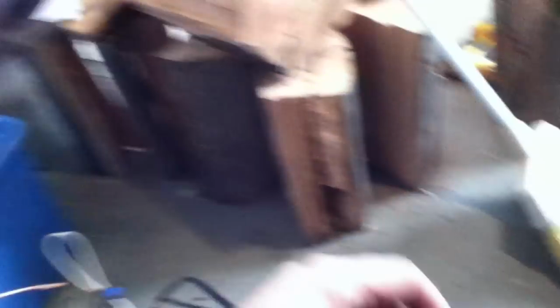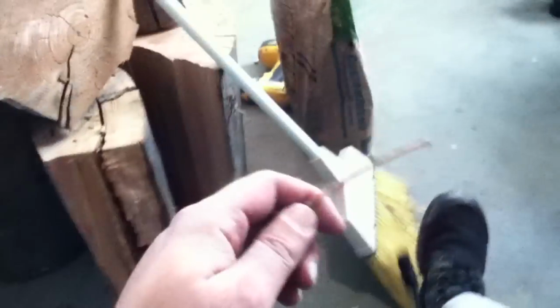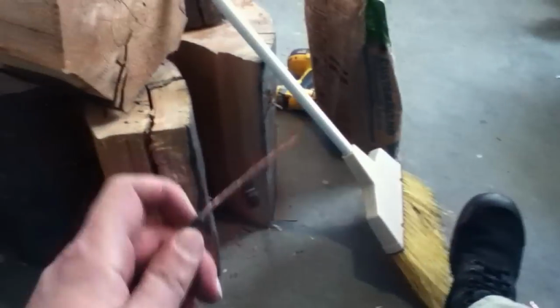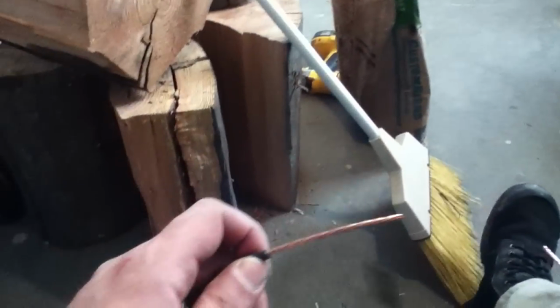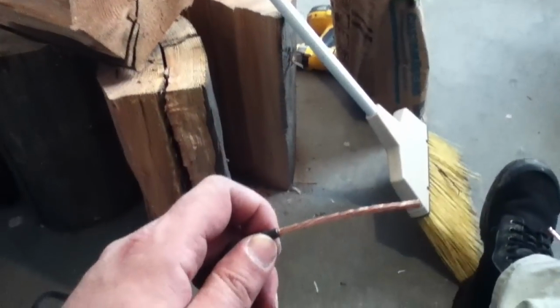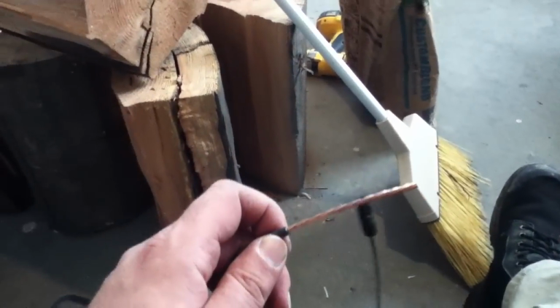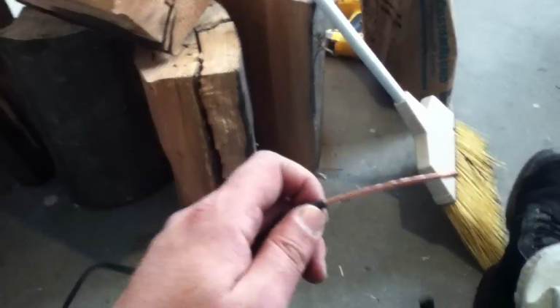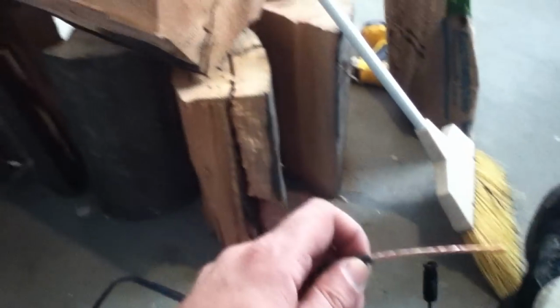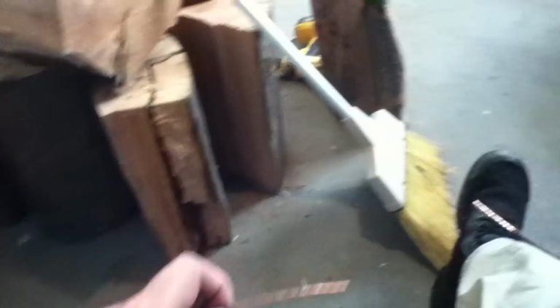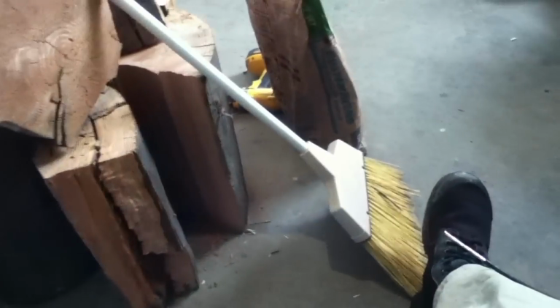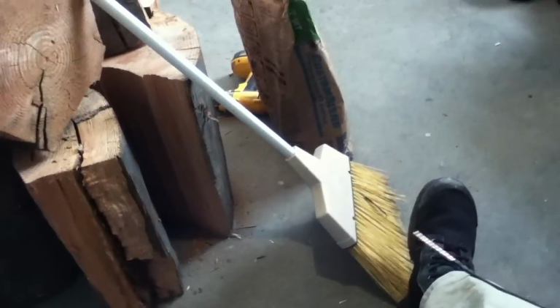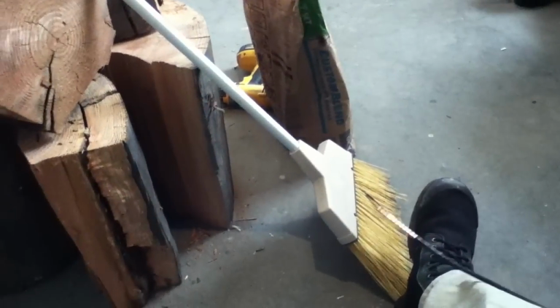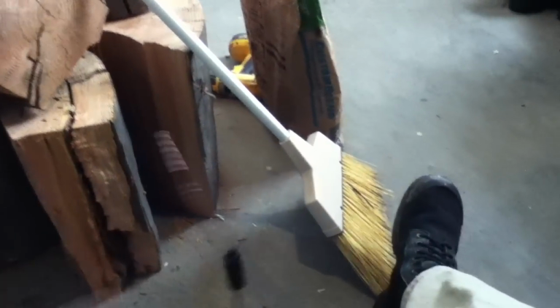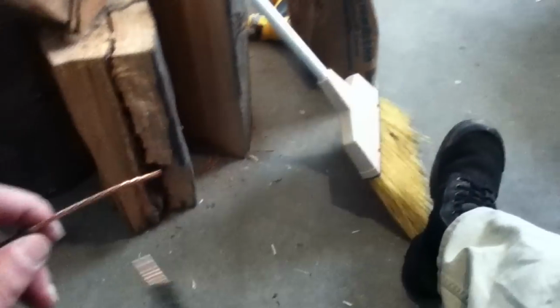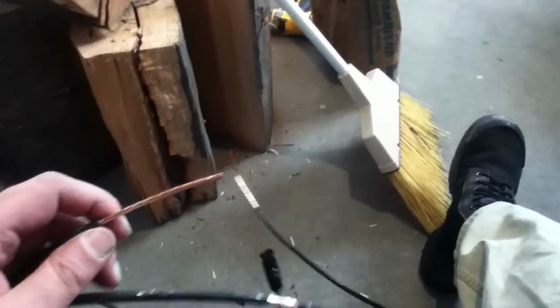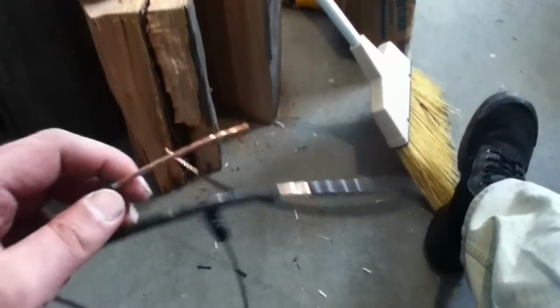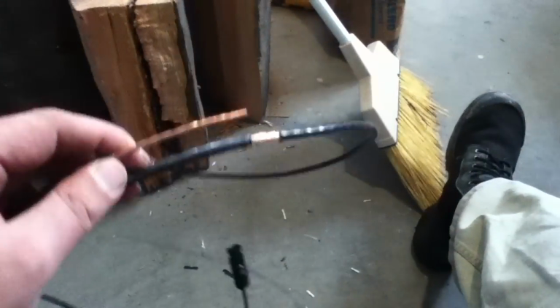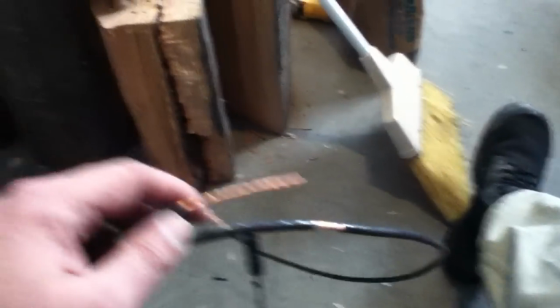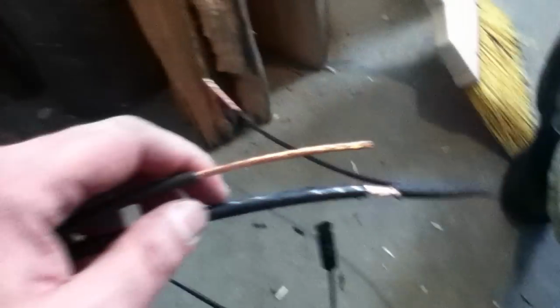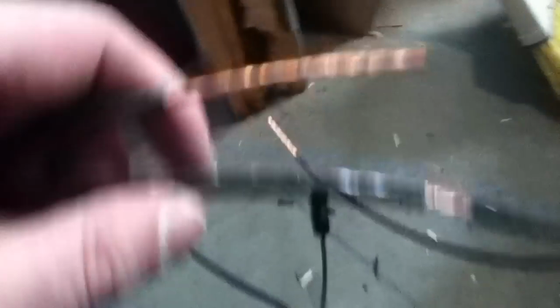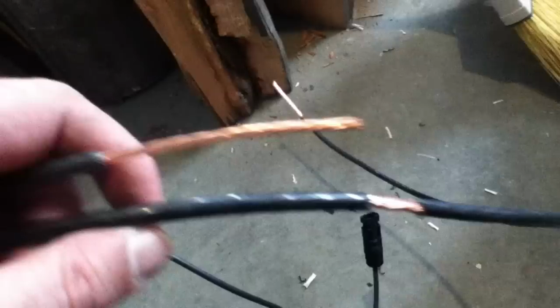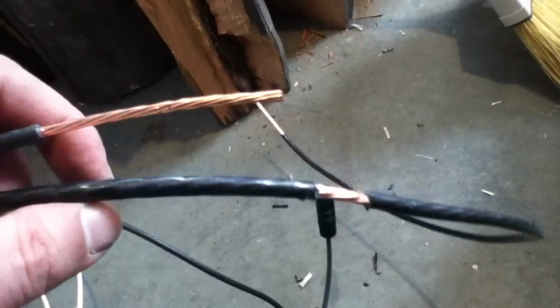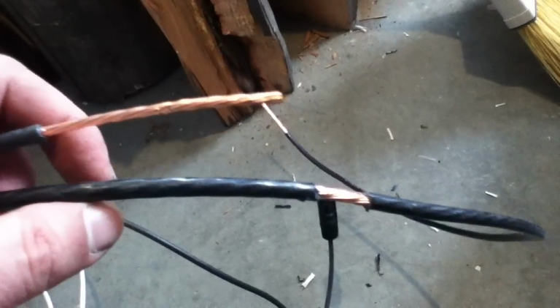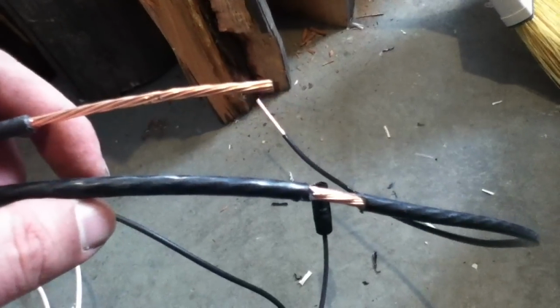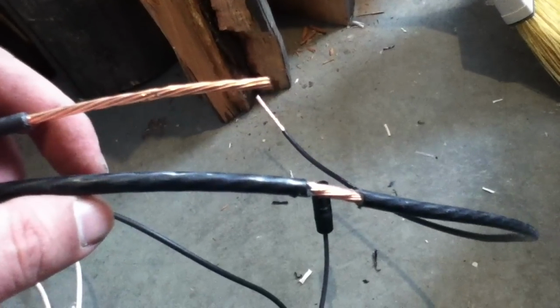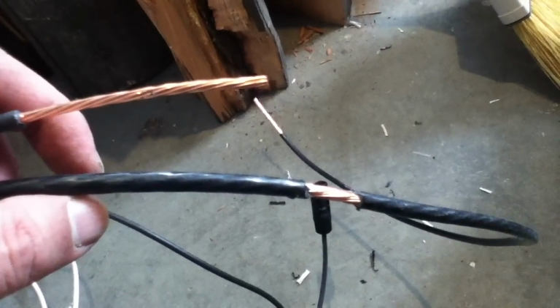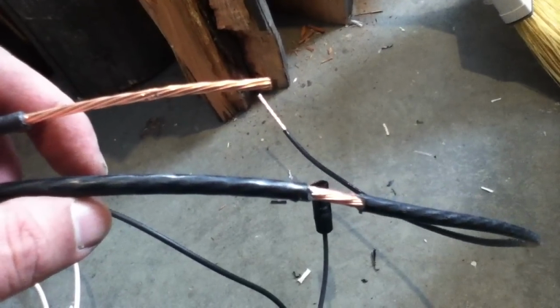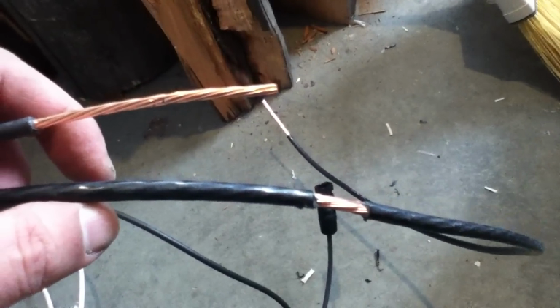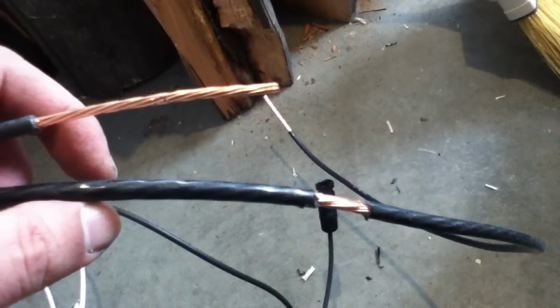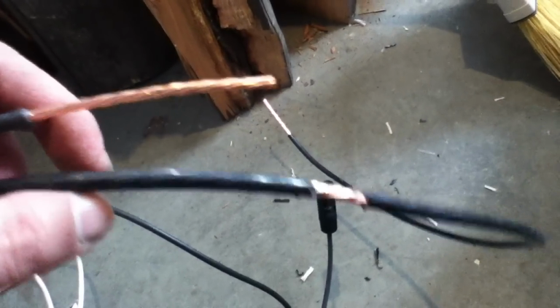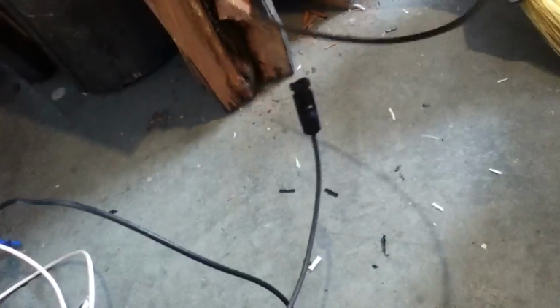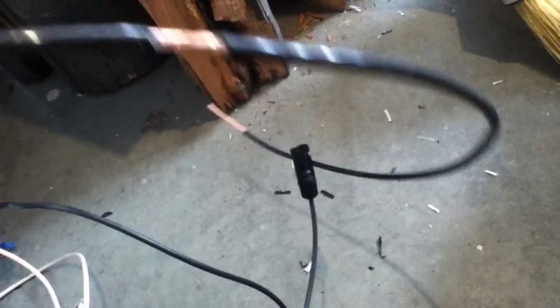Here's a quick snippet on splicing cable for MC4 connectors. In a solar power situation, they like you to use these little Y-branch line connectors for getting multiple panels onto the same cable.